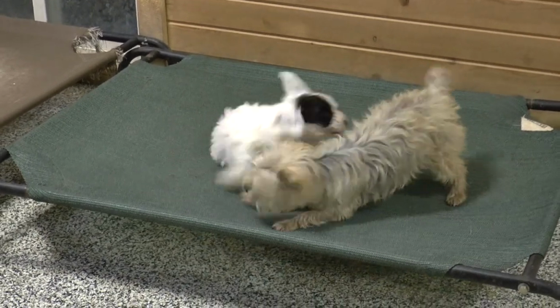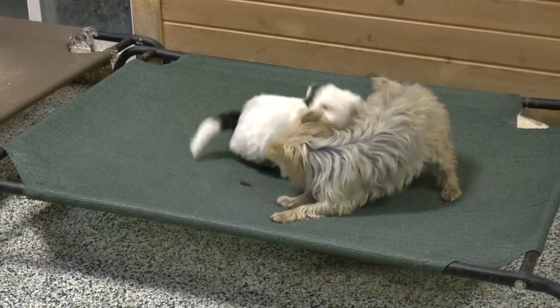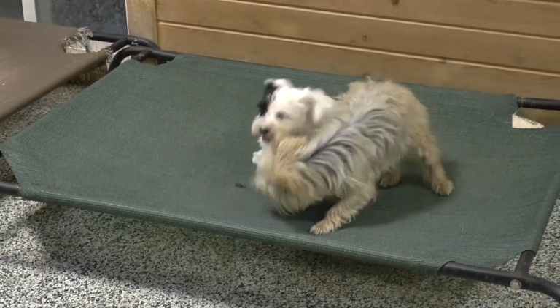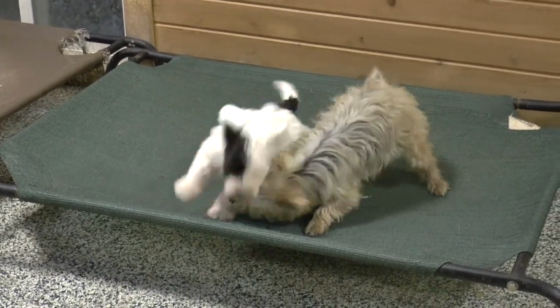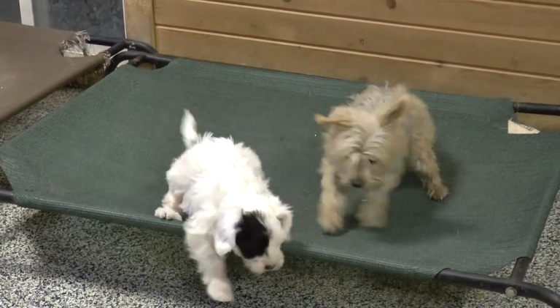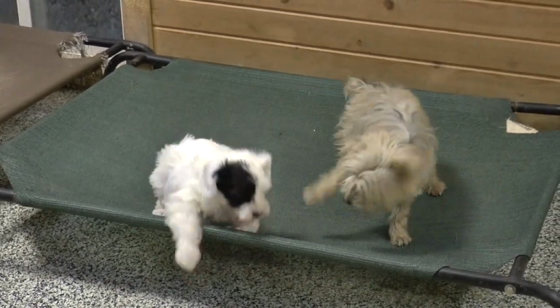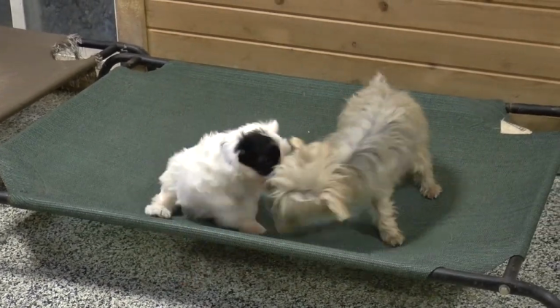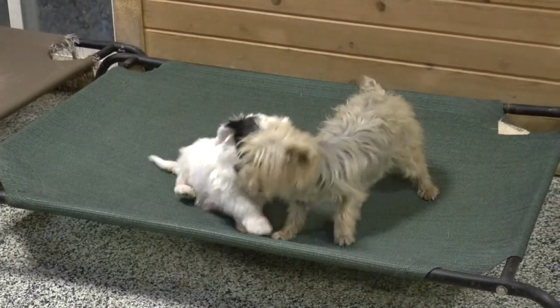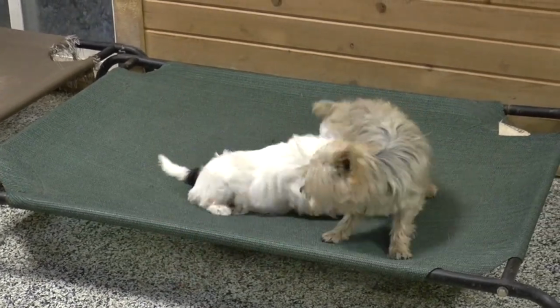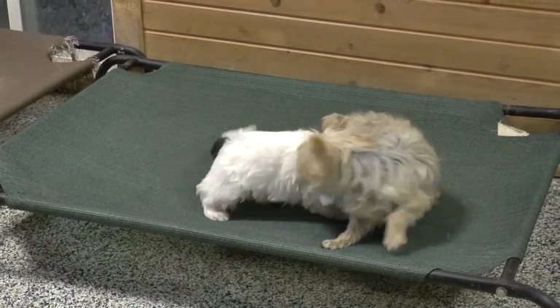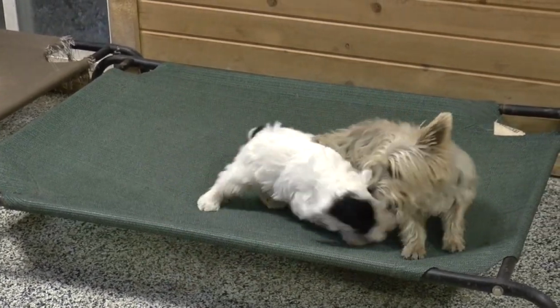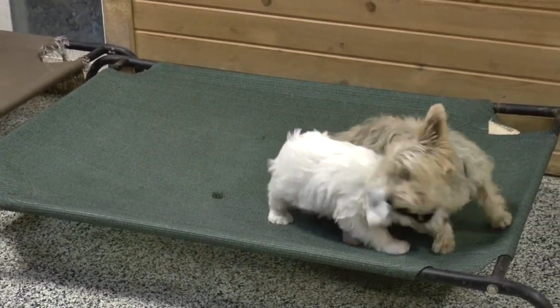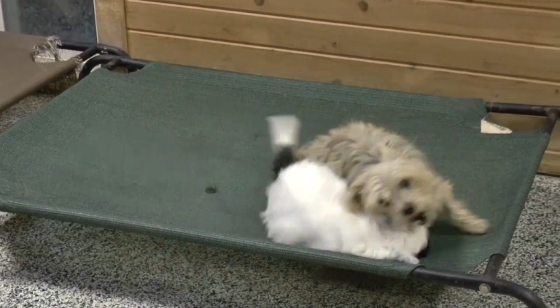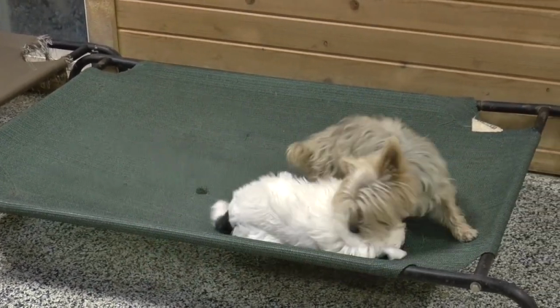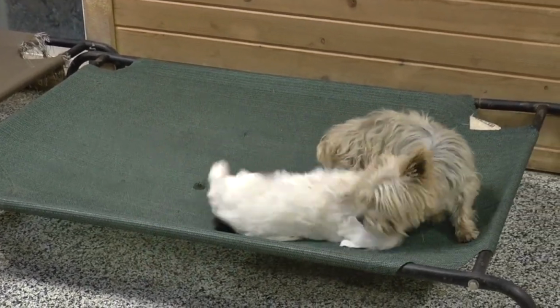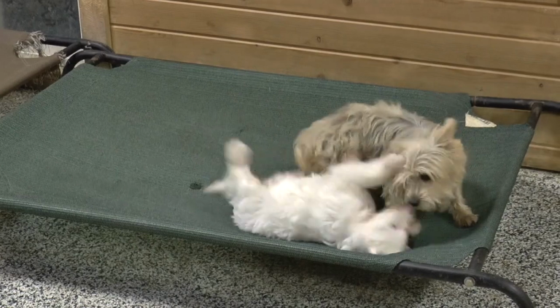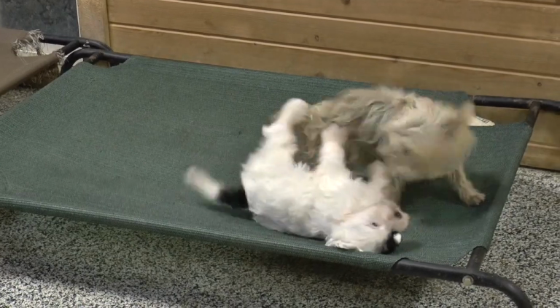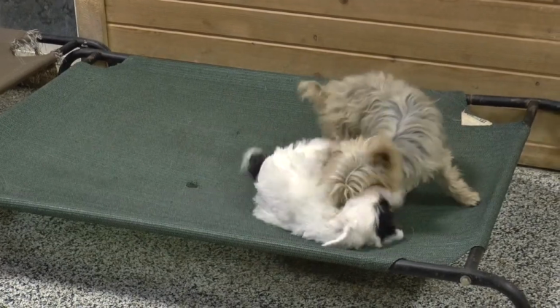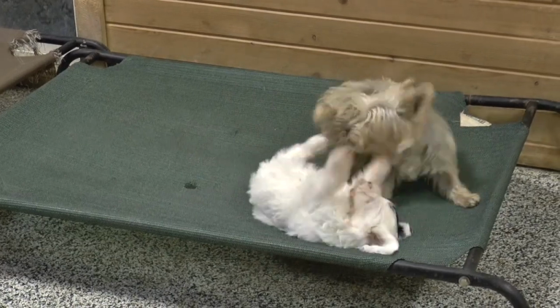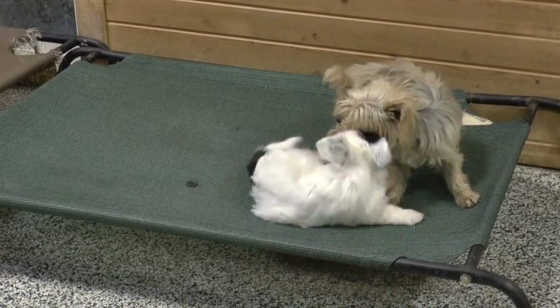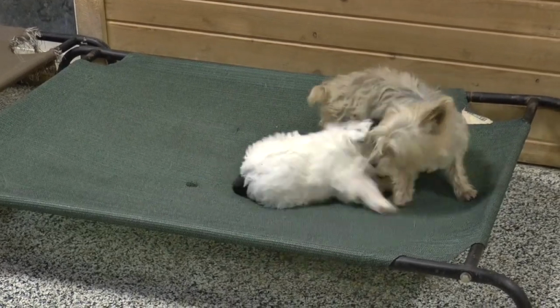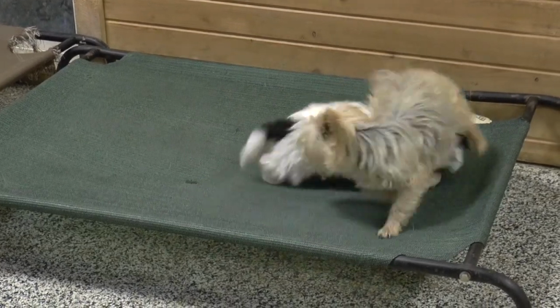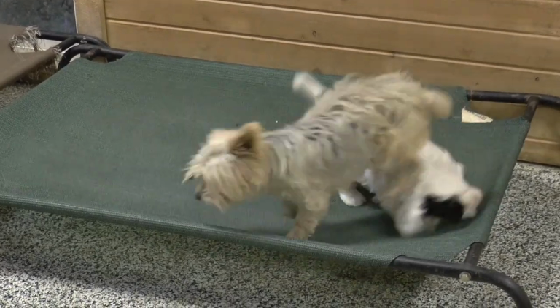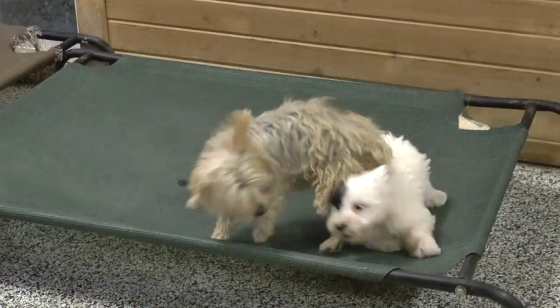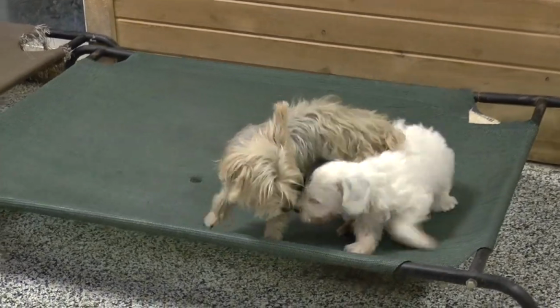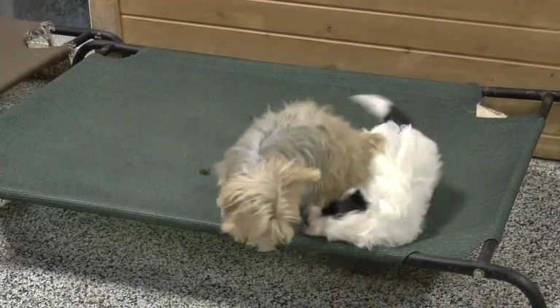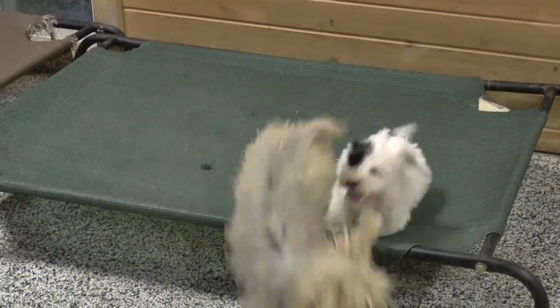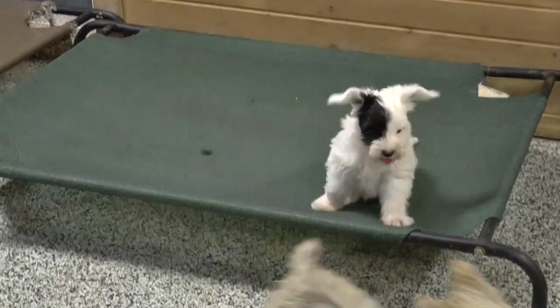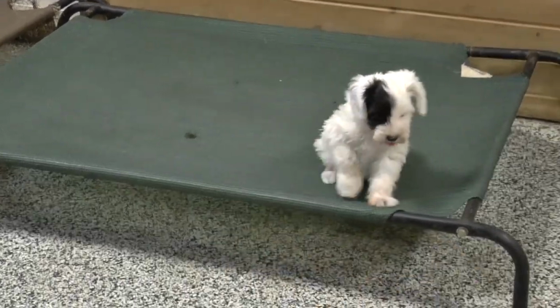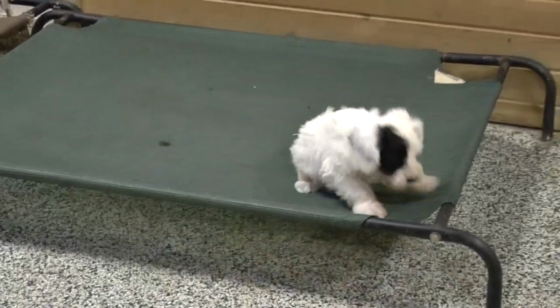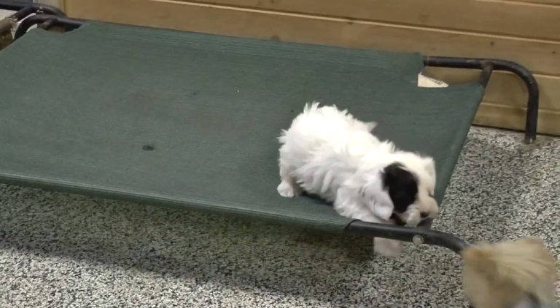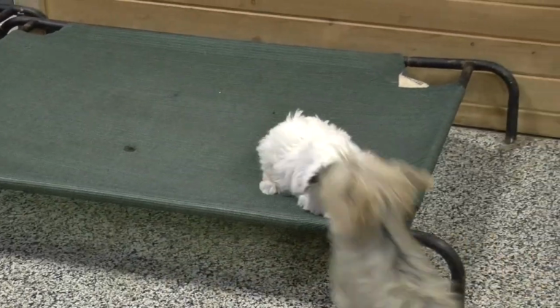Annie's now eleven, so she does pretty well with little puppies — she just plays with him and has fun. She's never had any puppies herself.